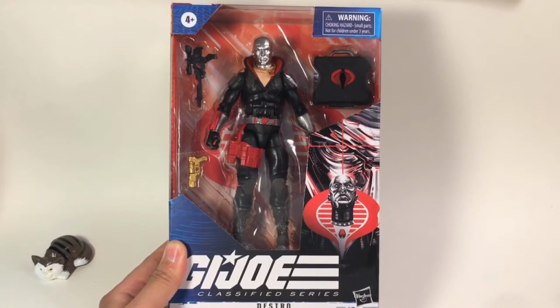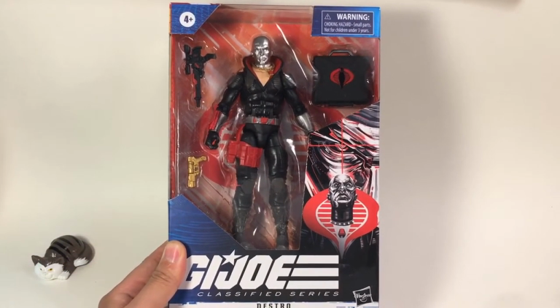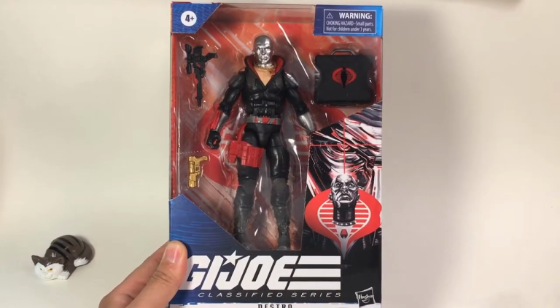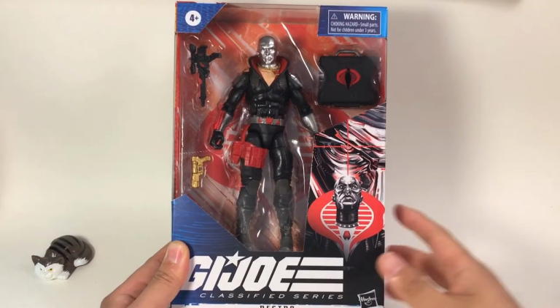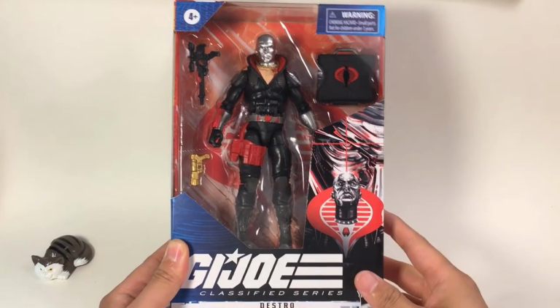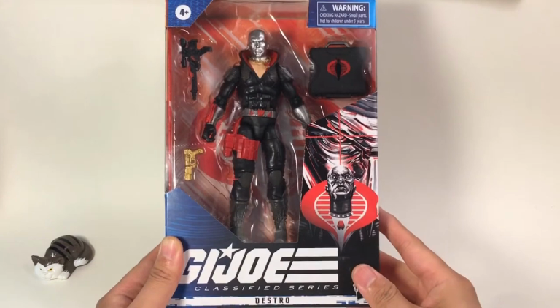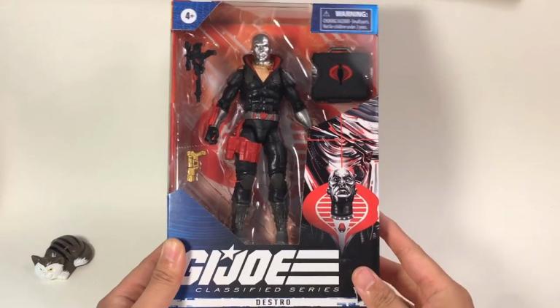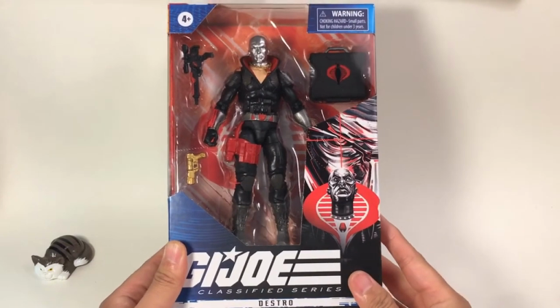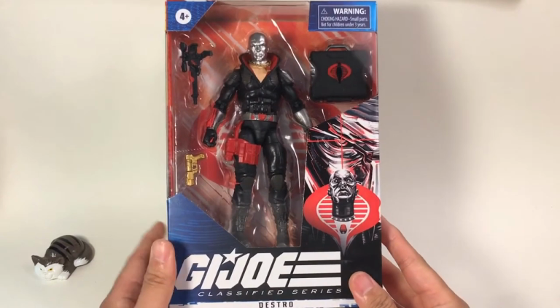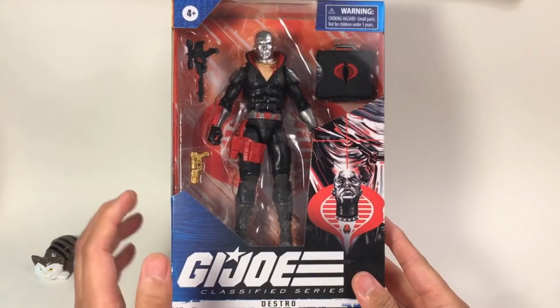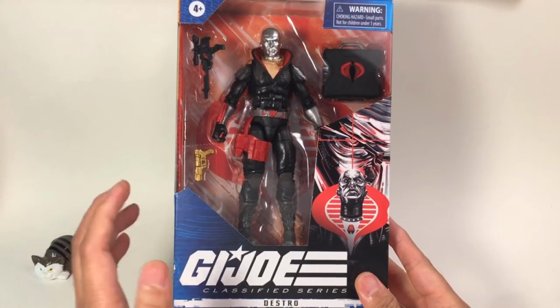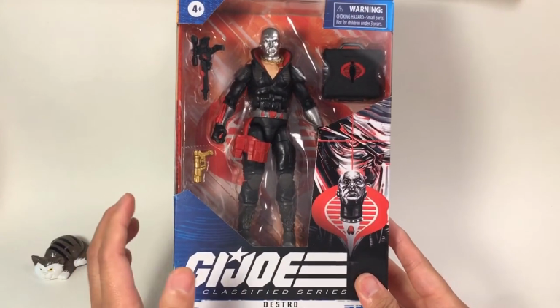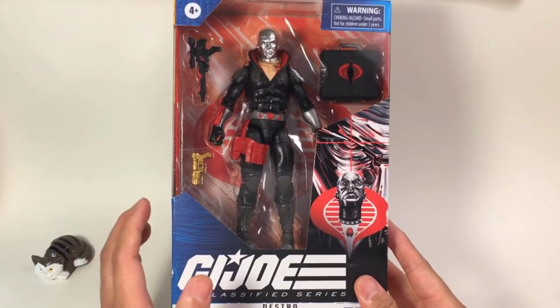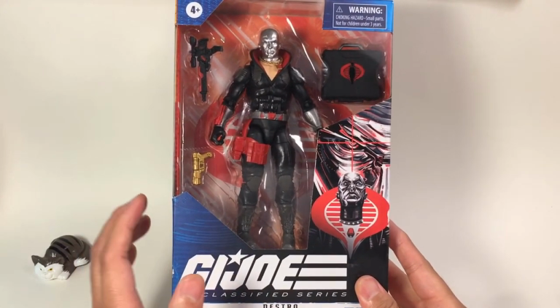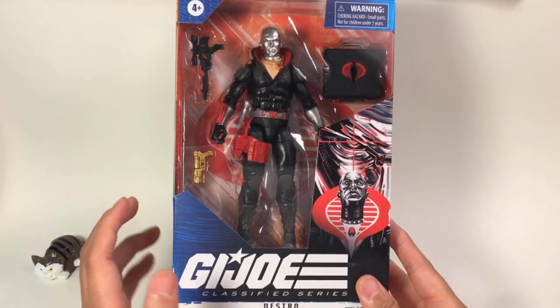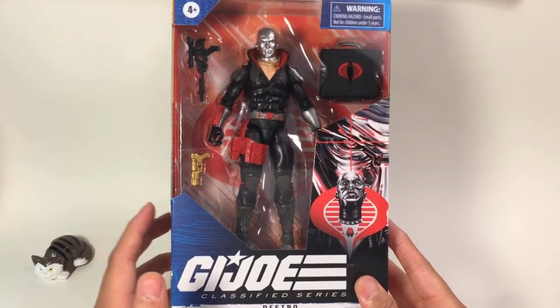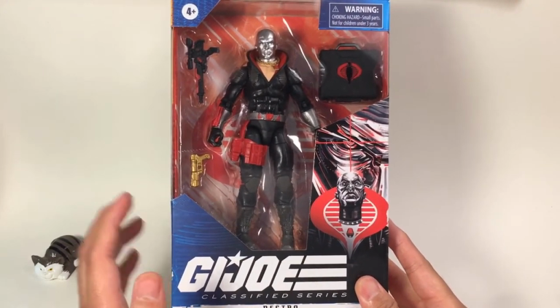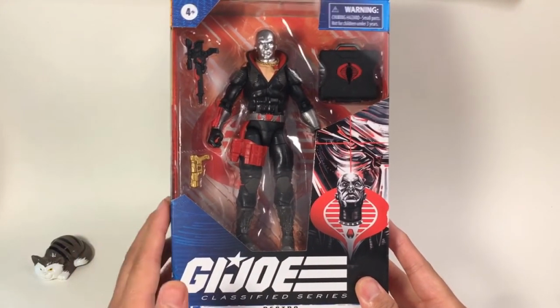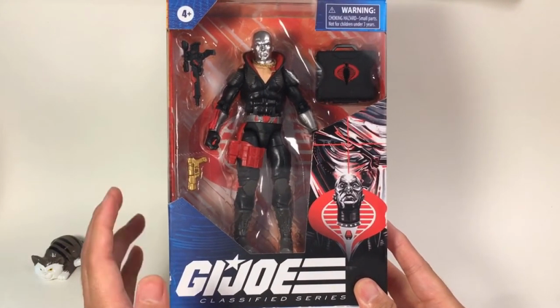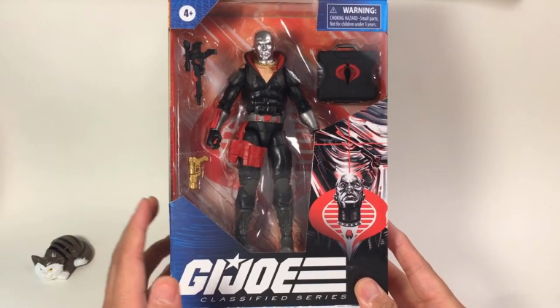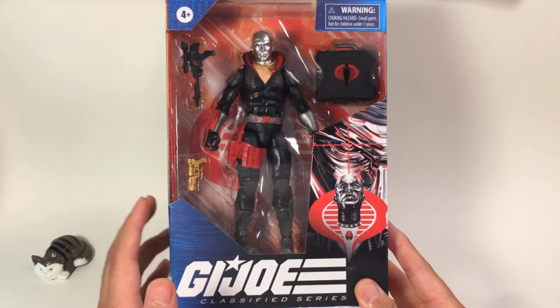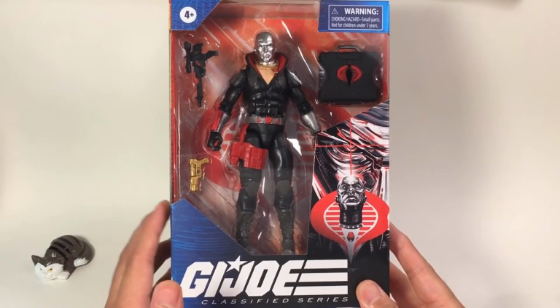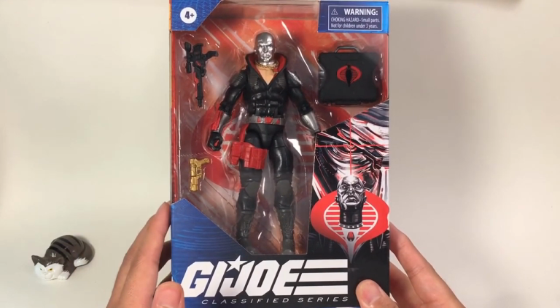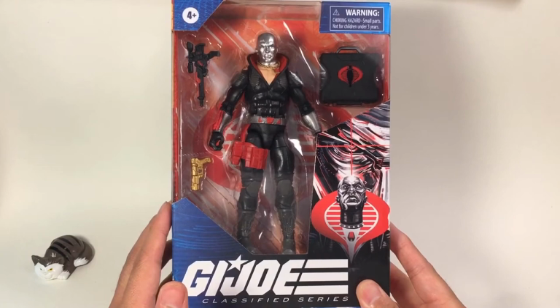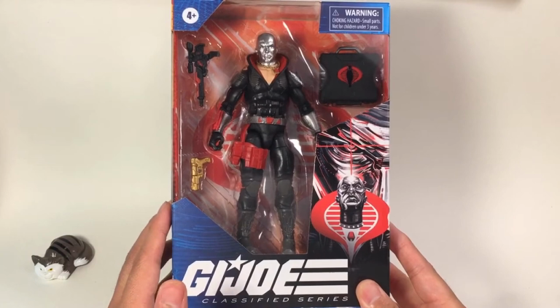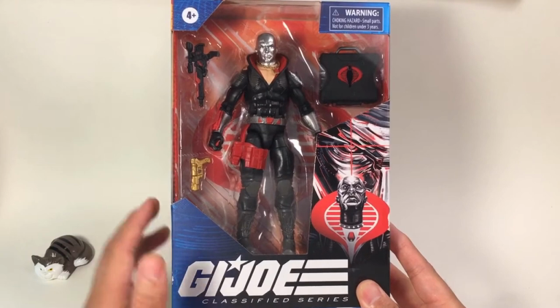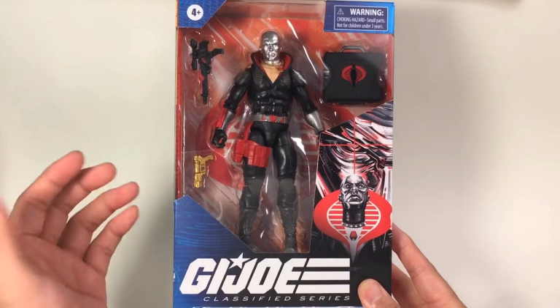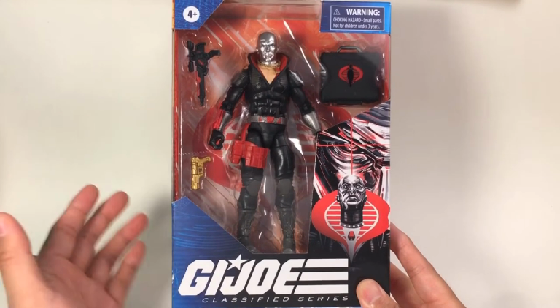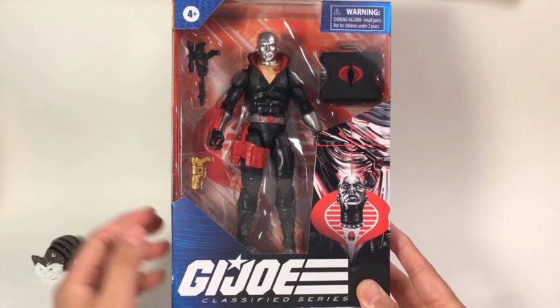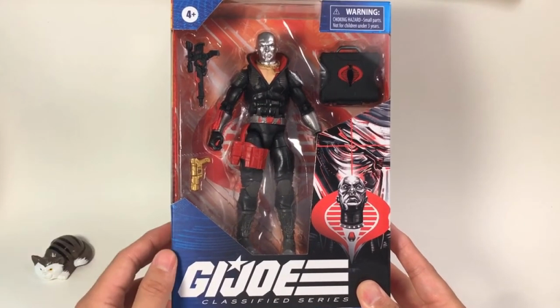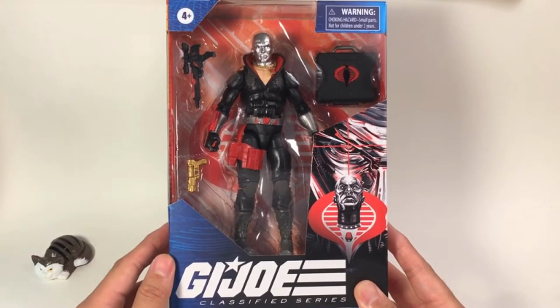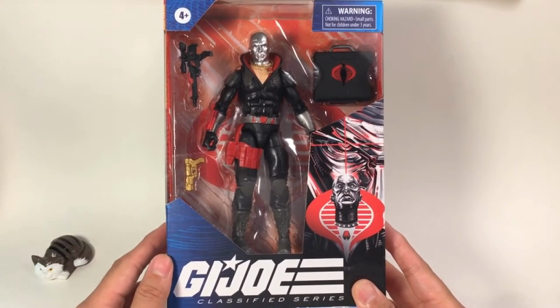Today we'll look at Destro. Destro is a very iconic figure in the Cobra team, and he is the second leader, just the Cobra Commander's right-hand man.